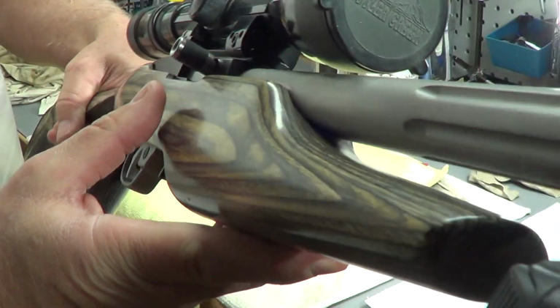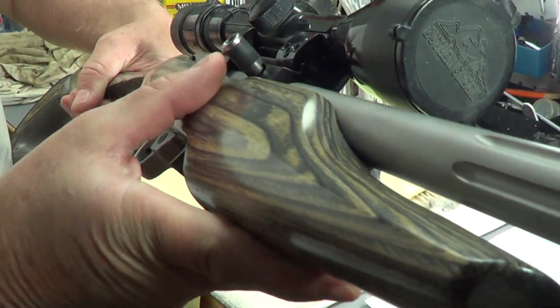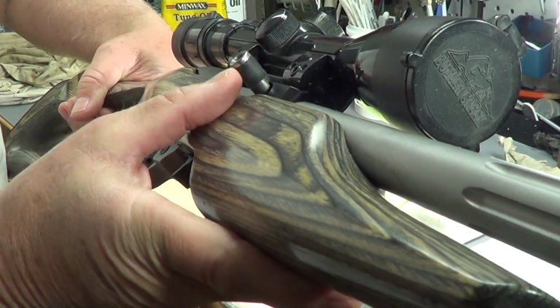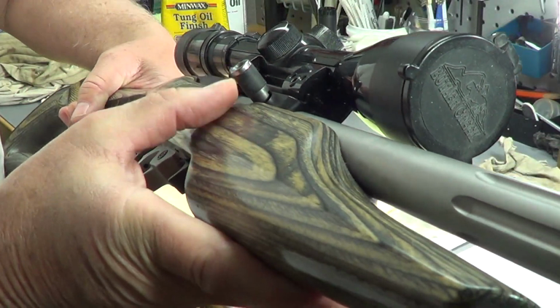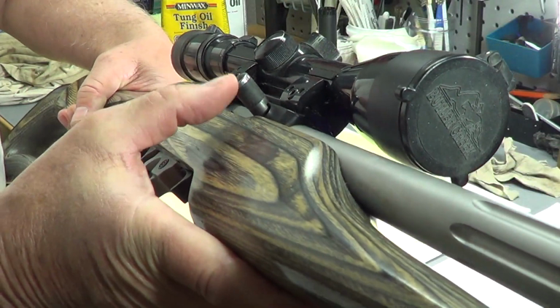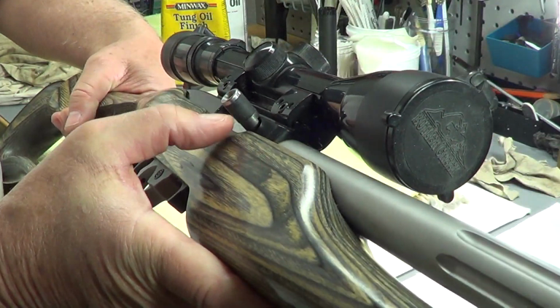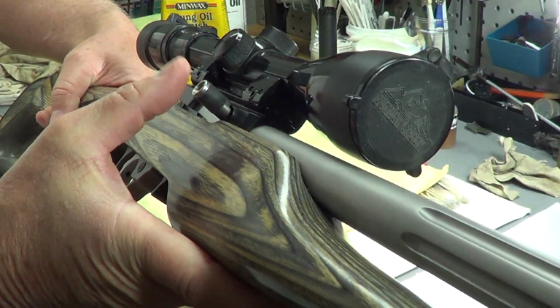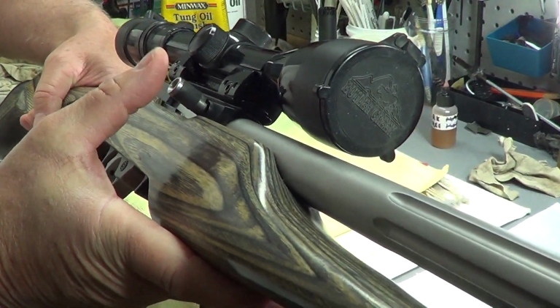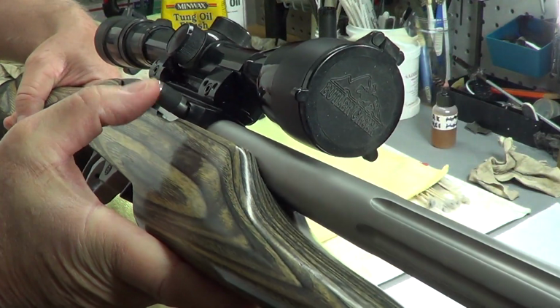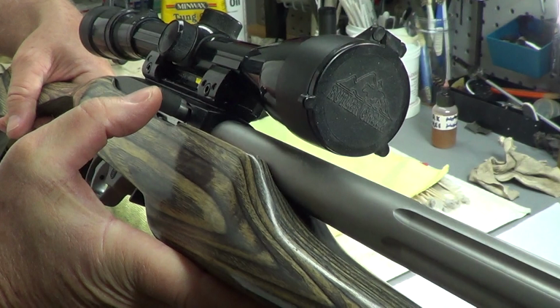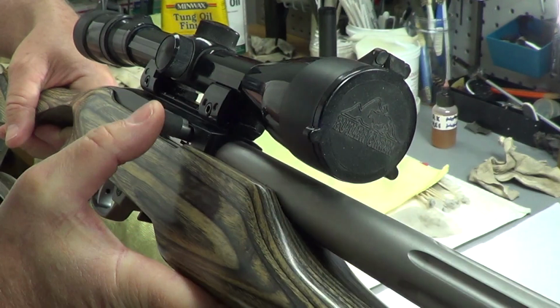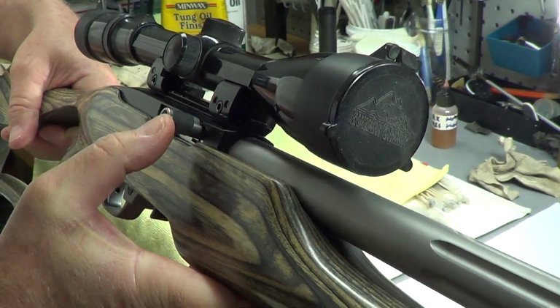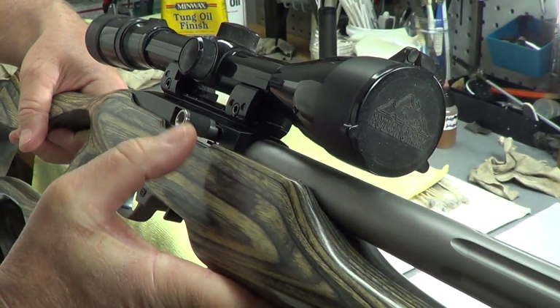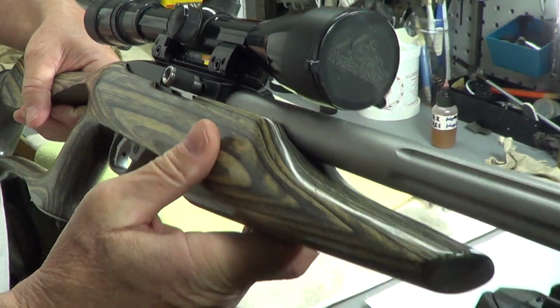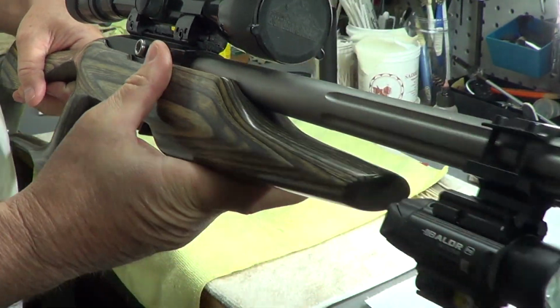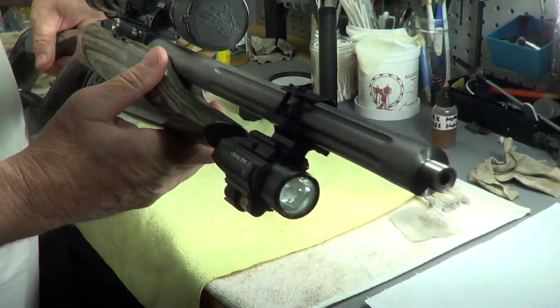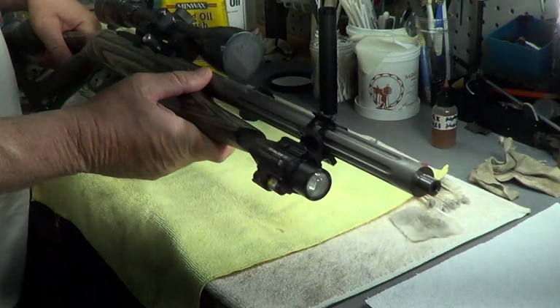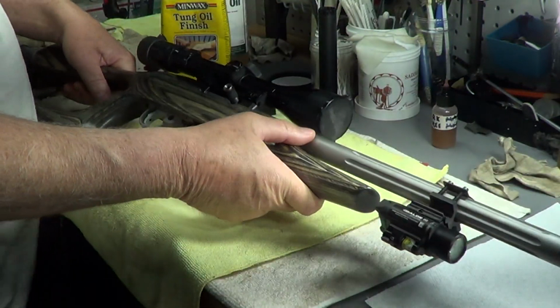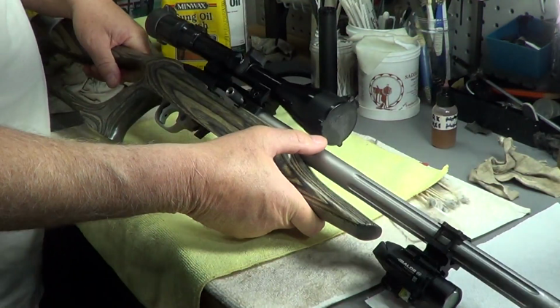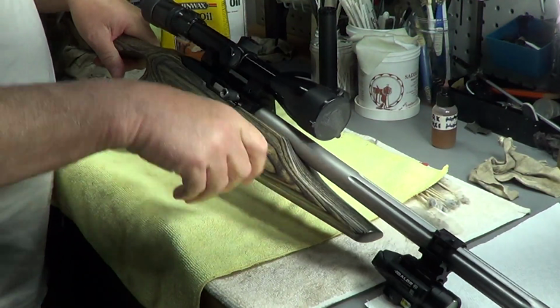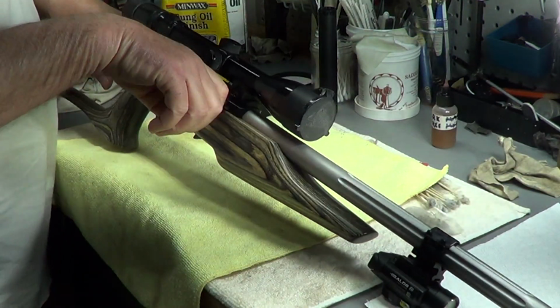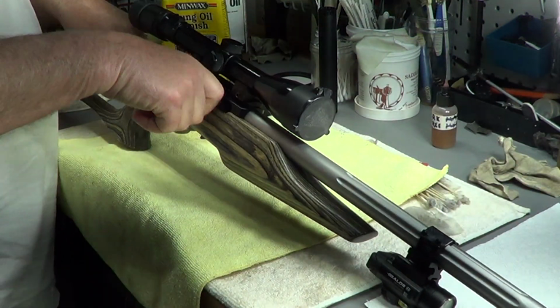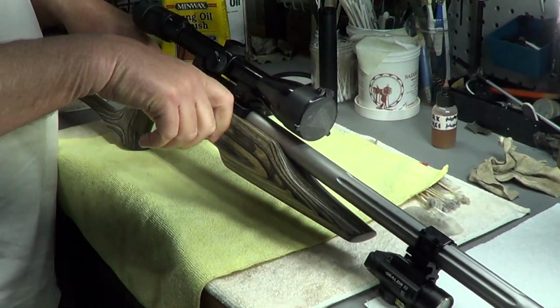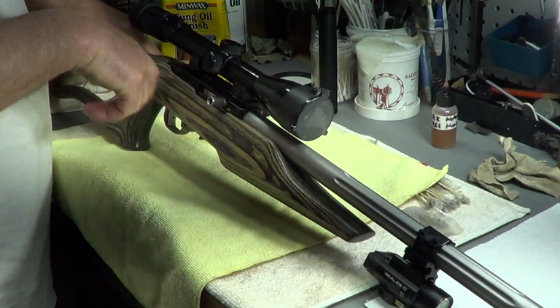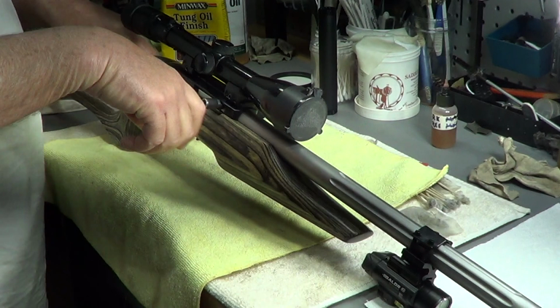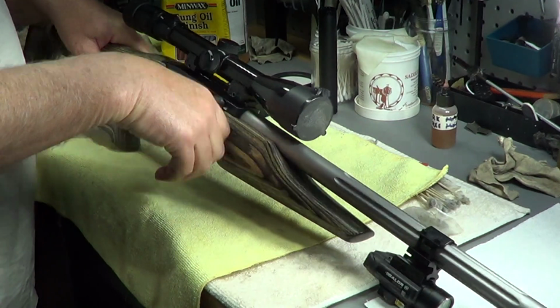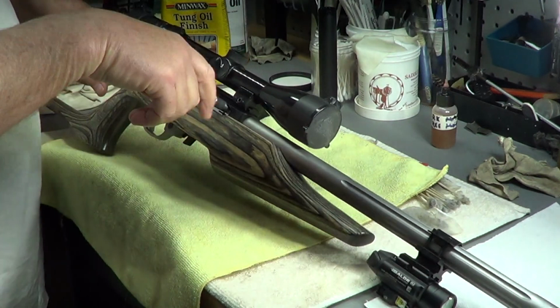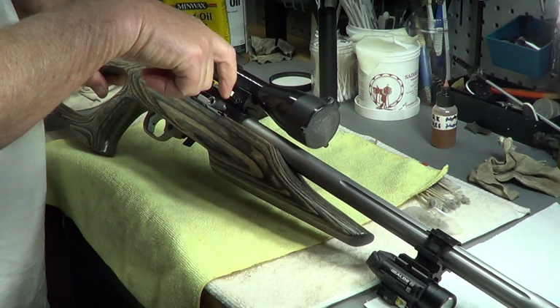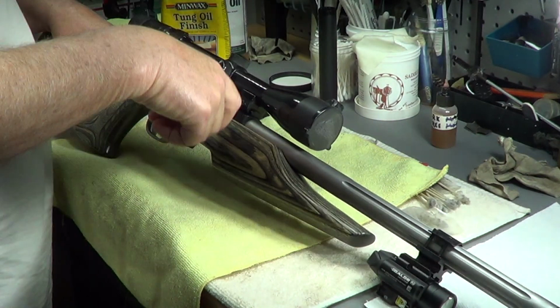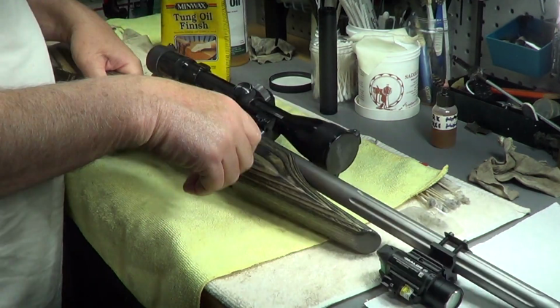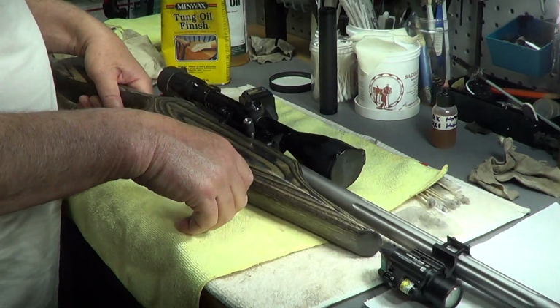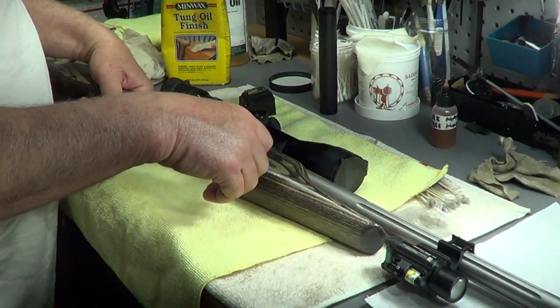If you have a 10/22, it comes with a little bitty straight charging handle. This type of handle is a little upgrade, but you replace it — I think it's a lot better, makes it easier for me to grab and rack. That little straight thing is a little bit small.